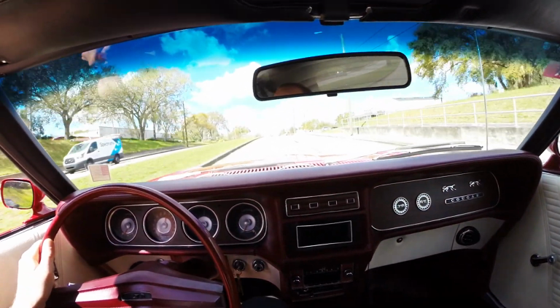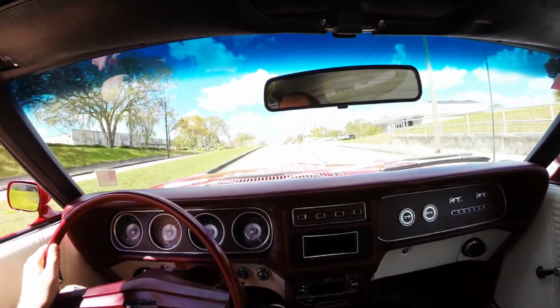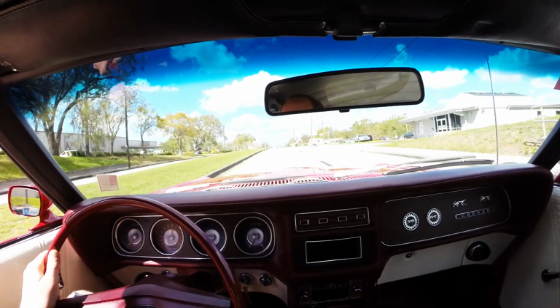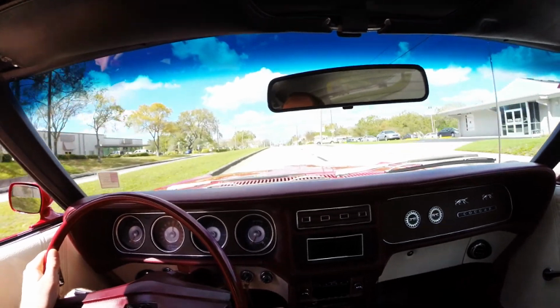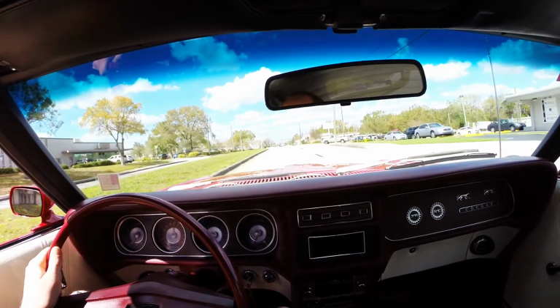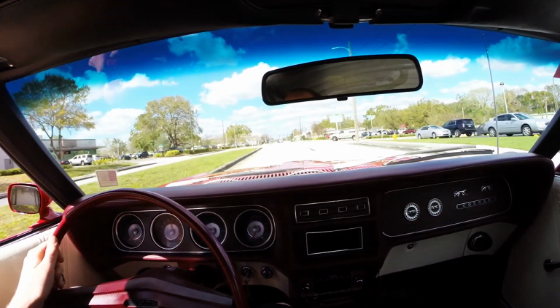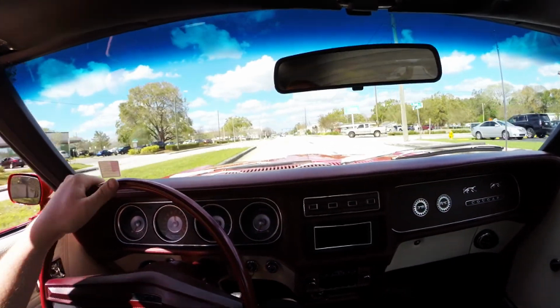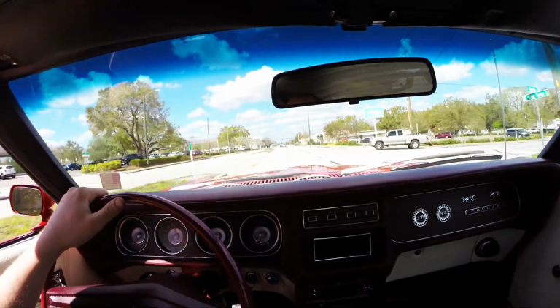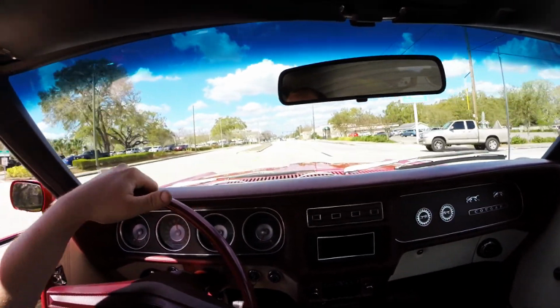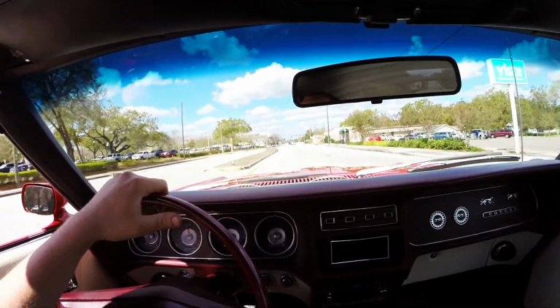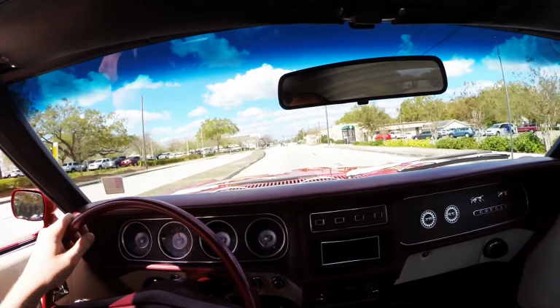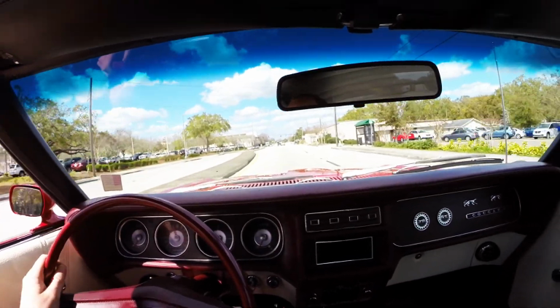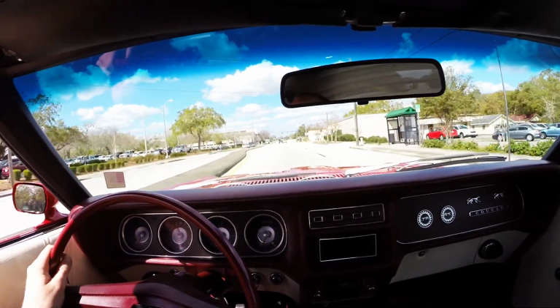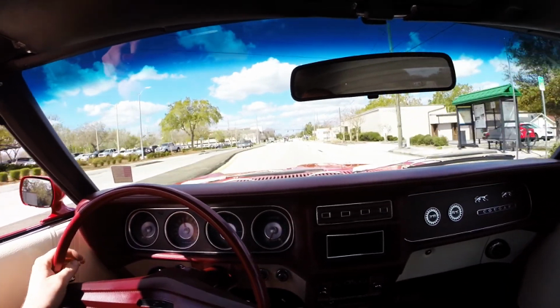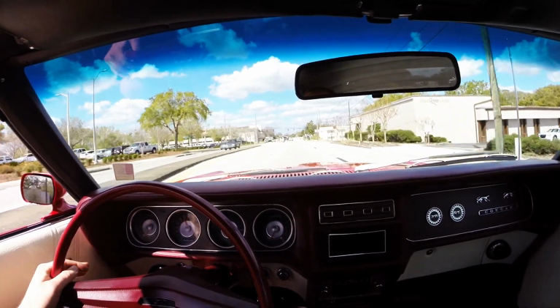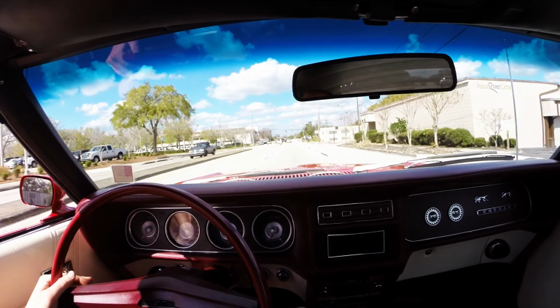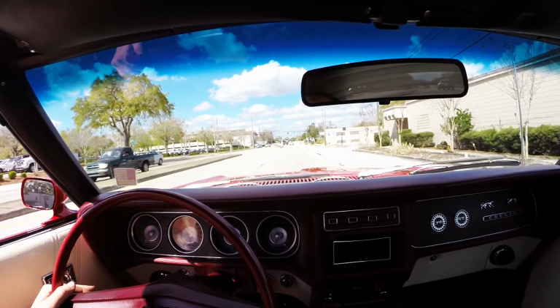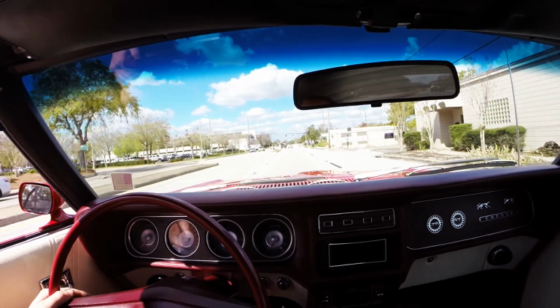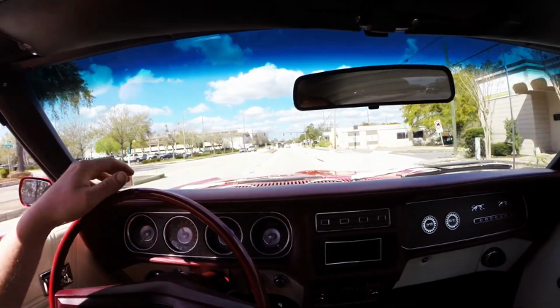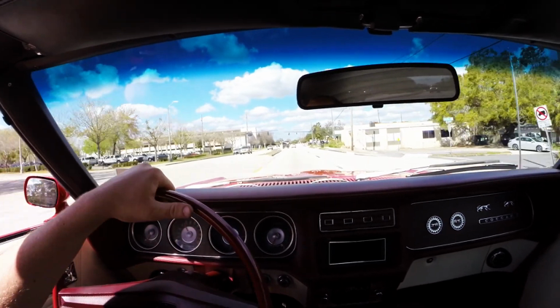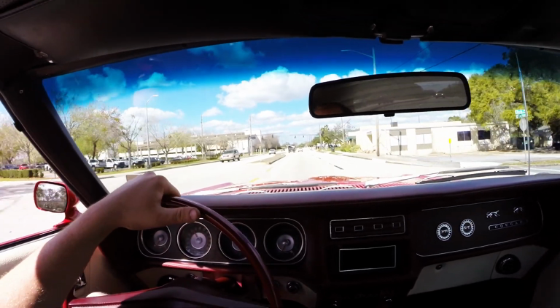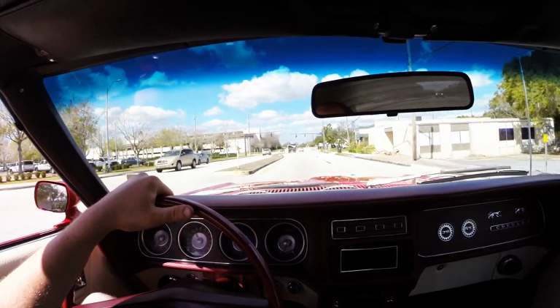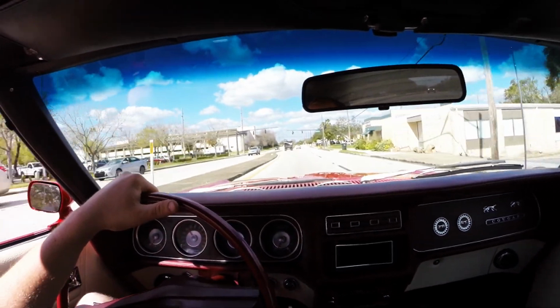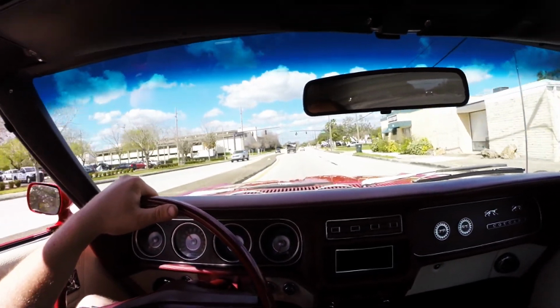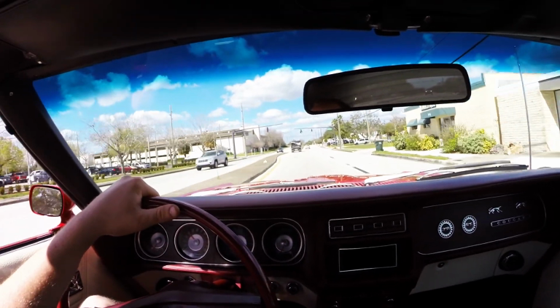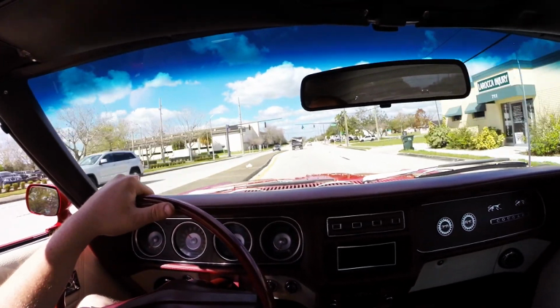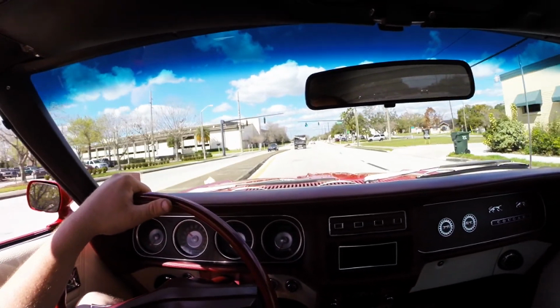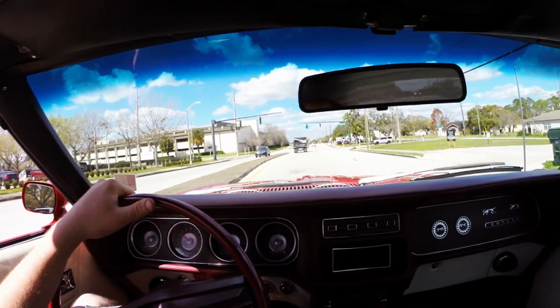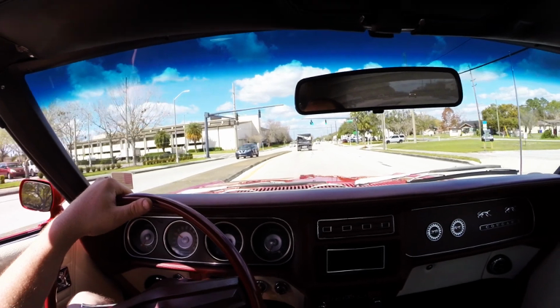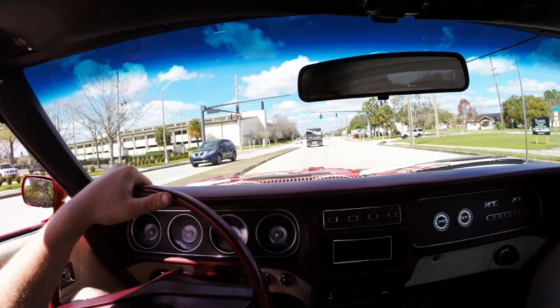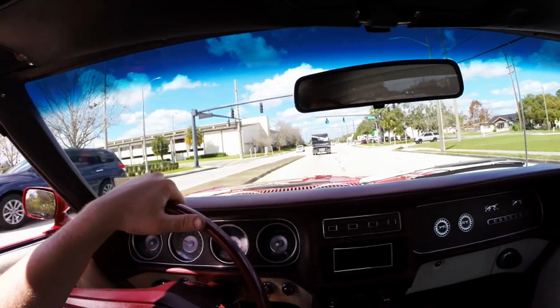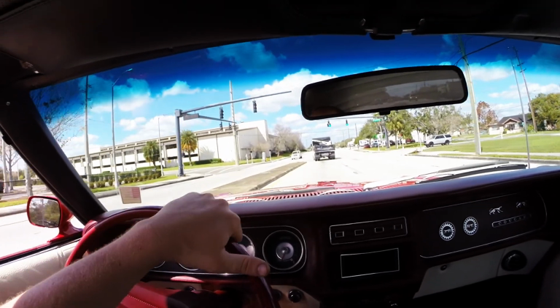The car does great at higher speeds — you can take this on the highway and drive it home. We got to 70 miles an hour, and it was nice and straight driving with no vibrations or anything like that in the tires. Just a really, really smooth ride.